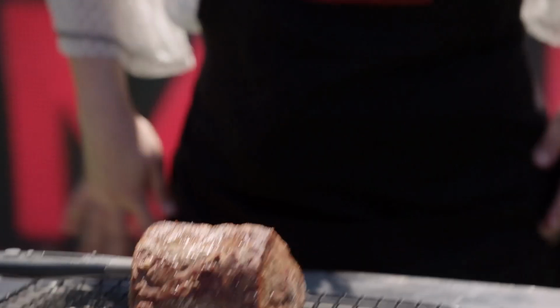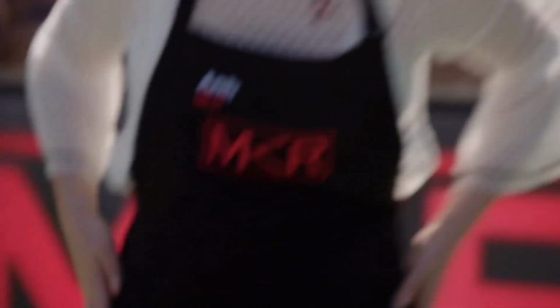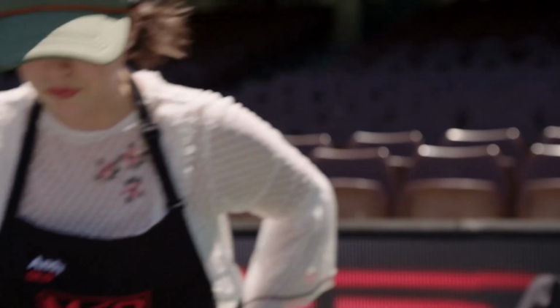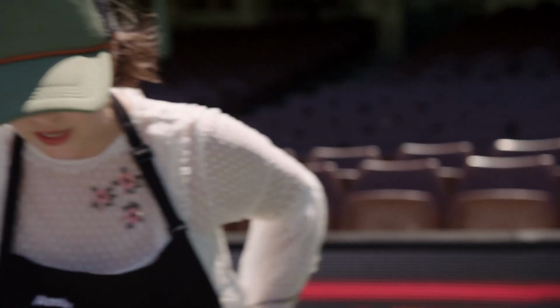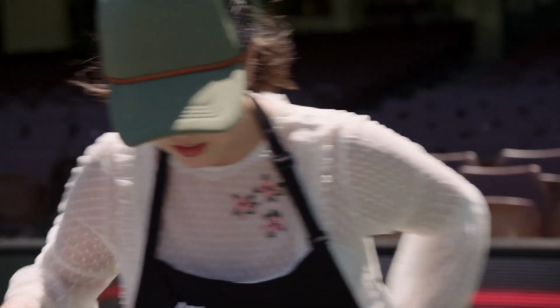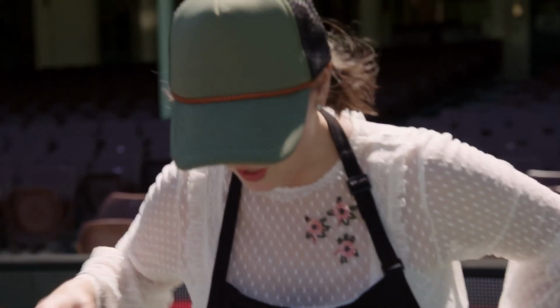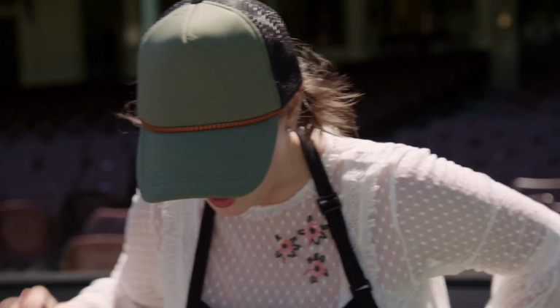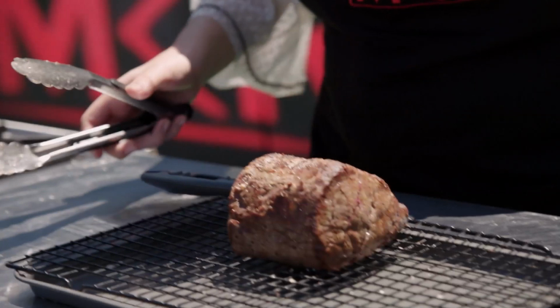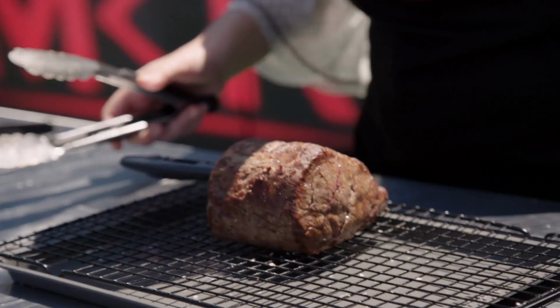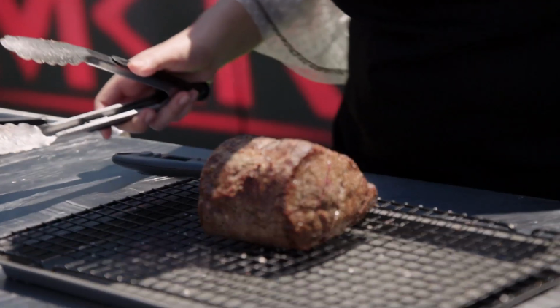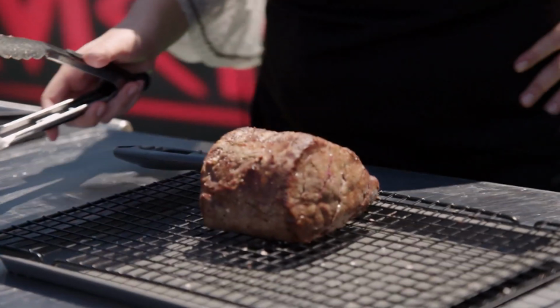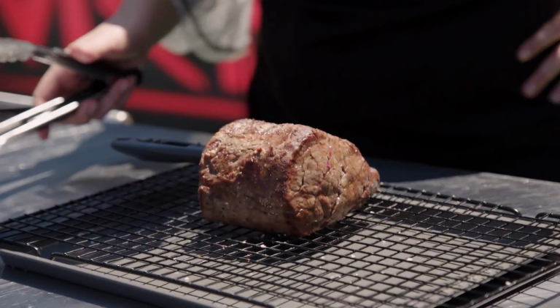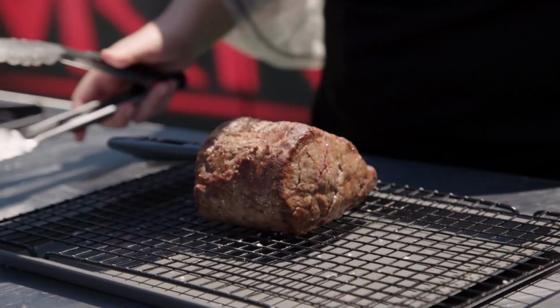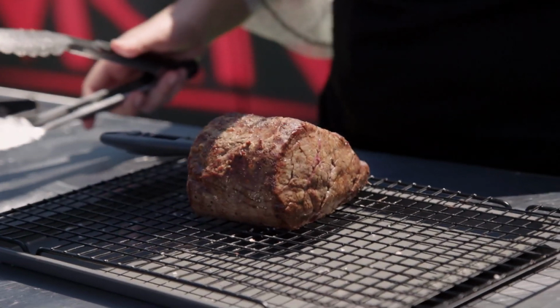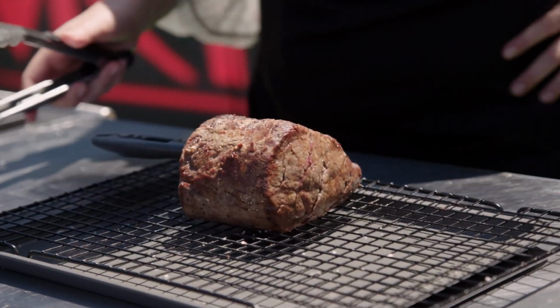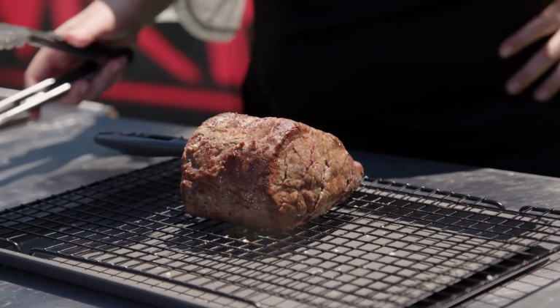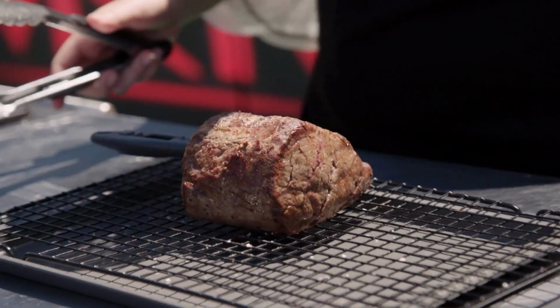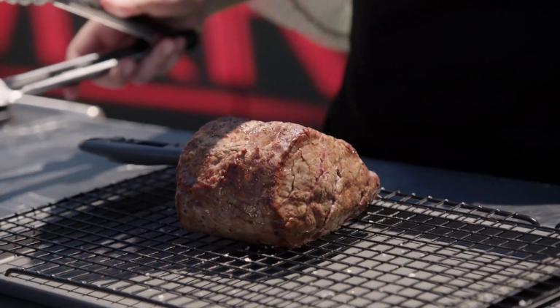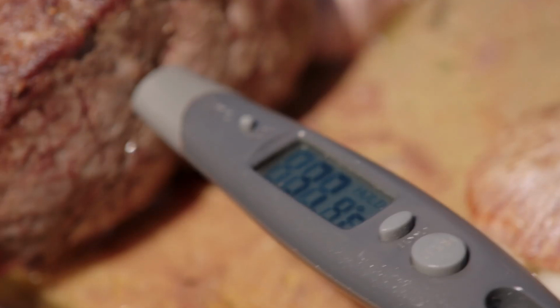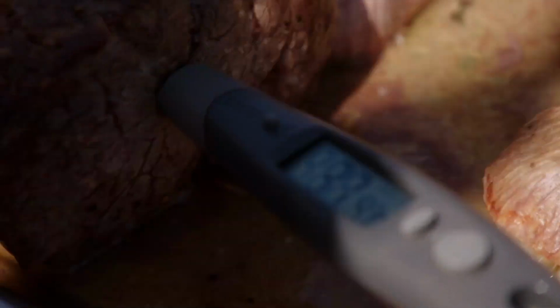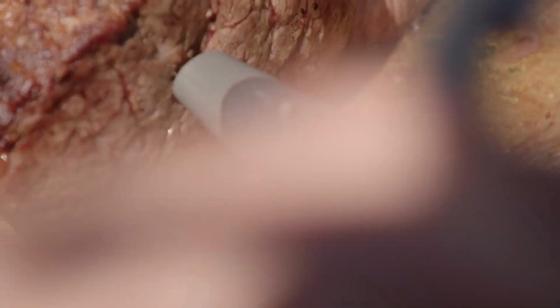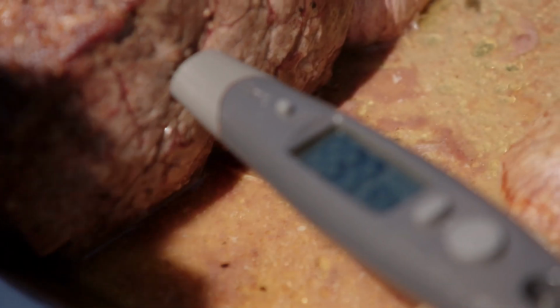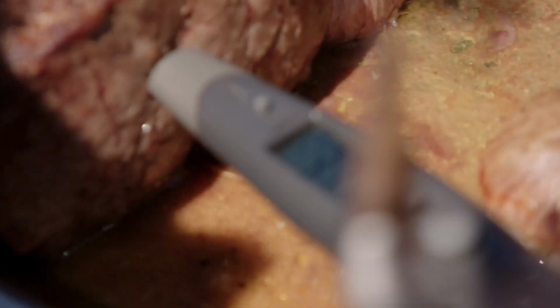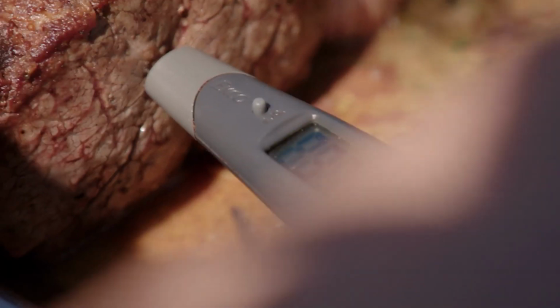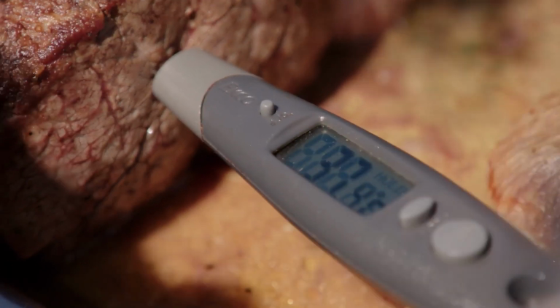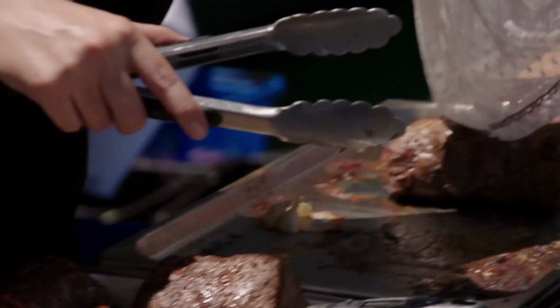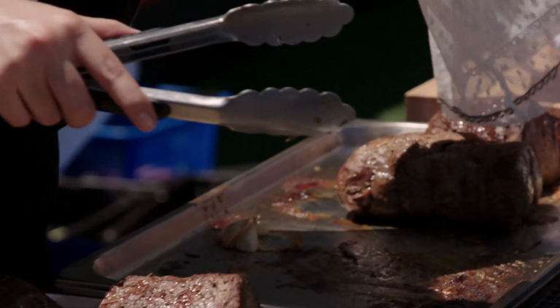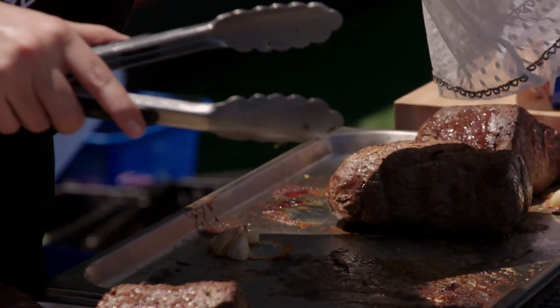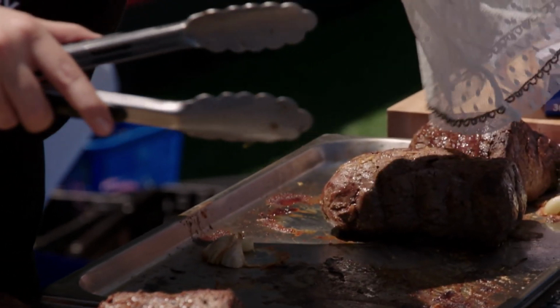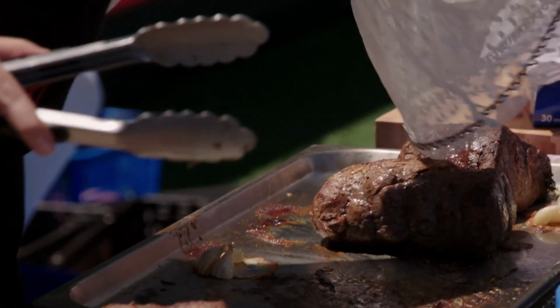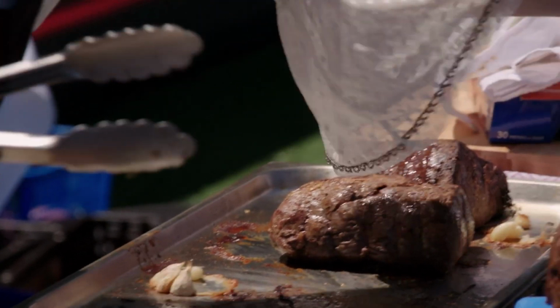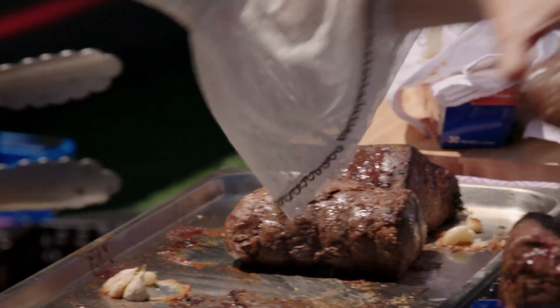I'm checking this meat — 40, 41. They're all different sizes. I keep checking my eye fillings with a meat thermometer to see if they've come up medium rare. These are under.